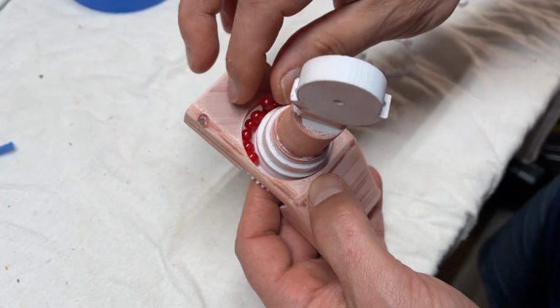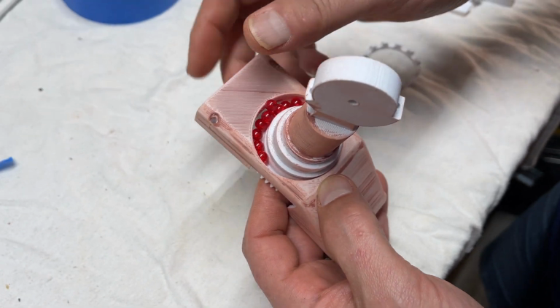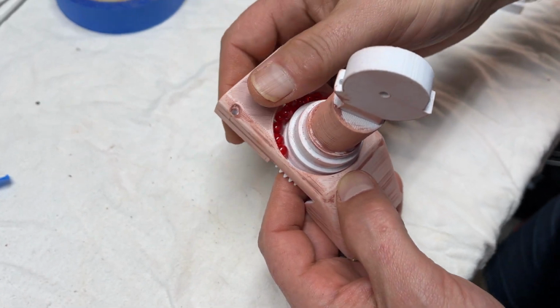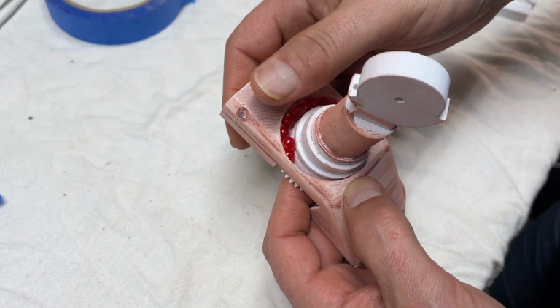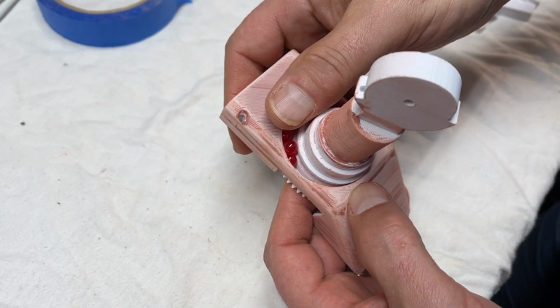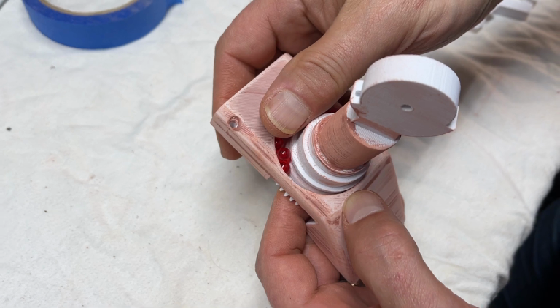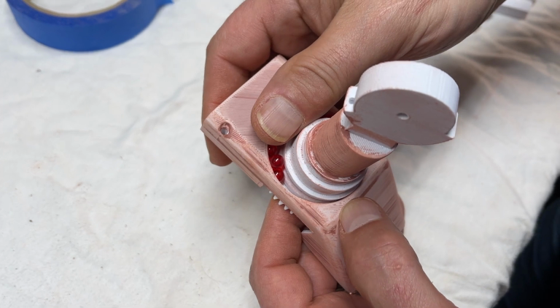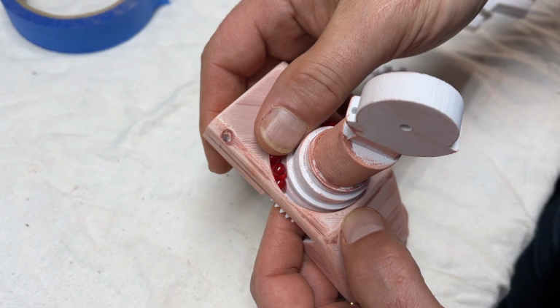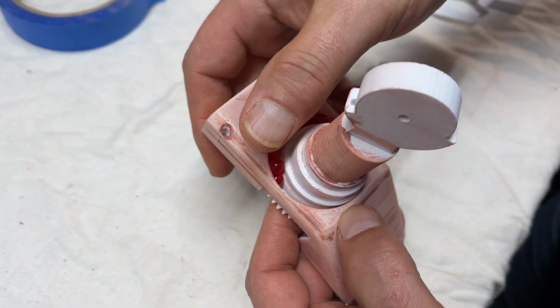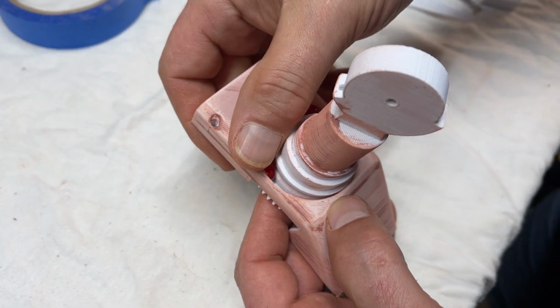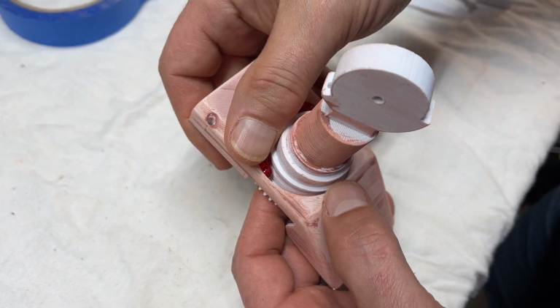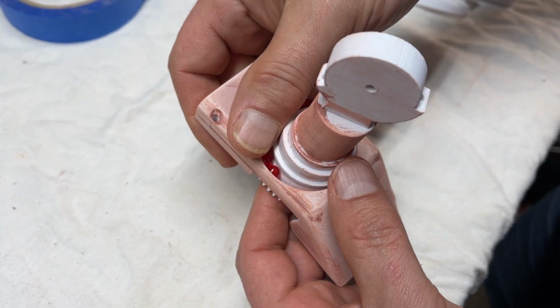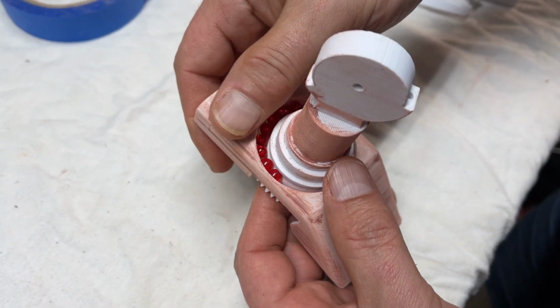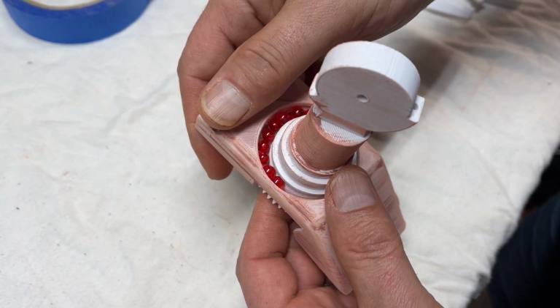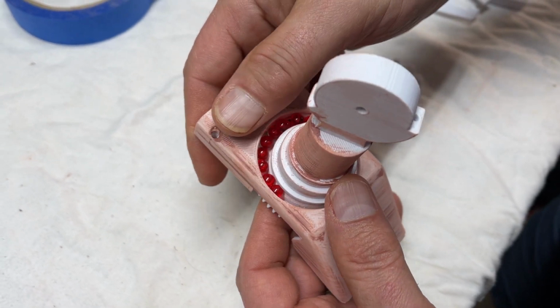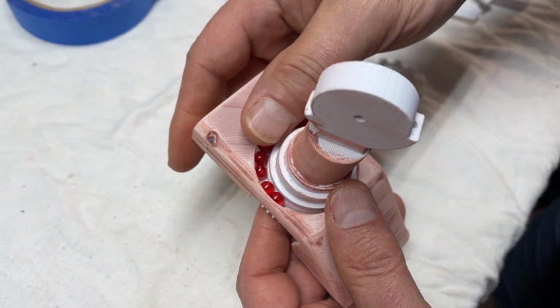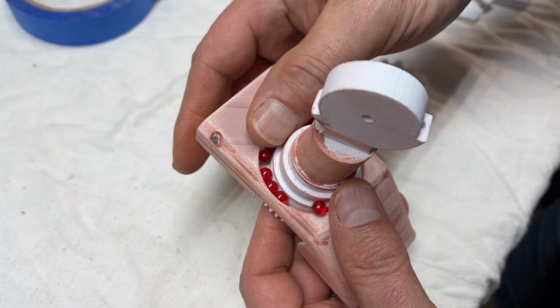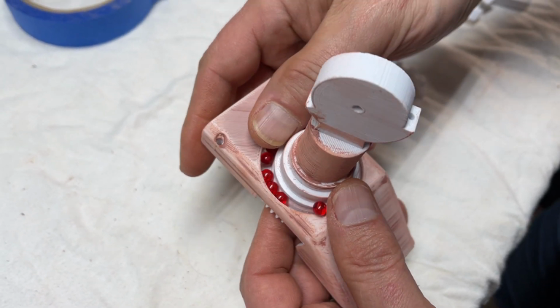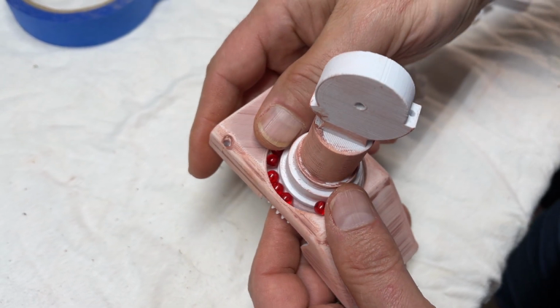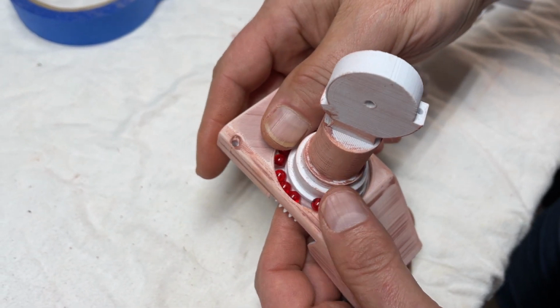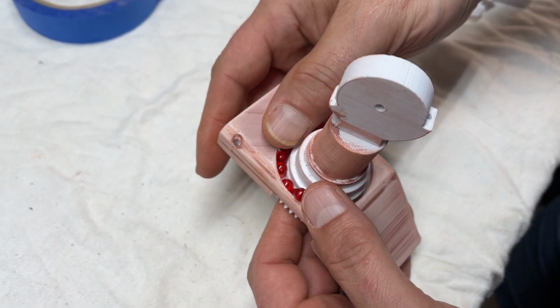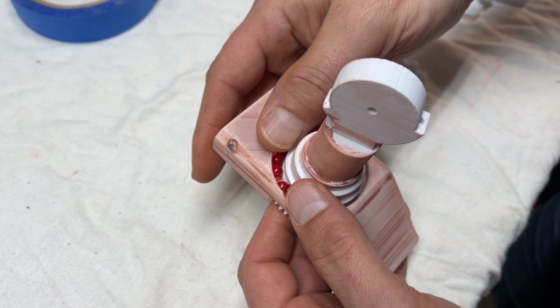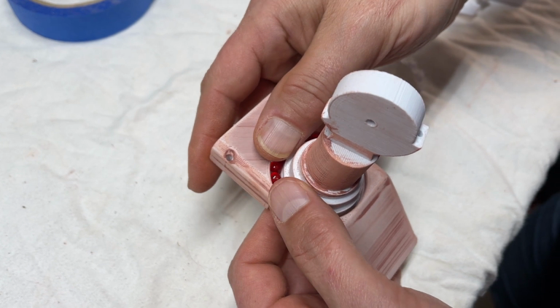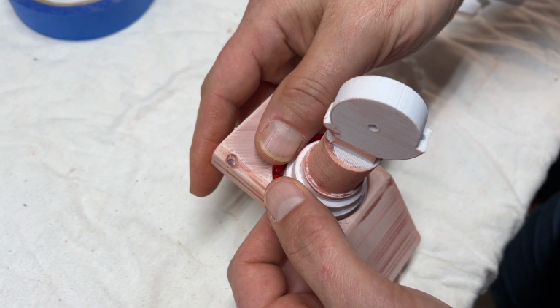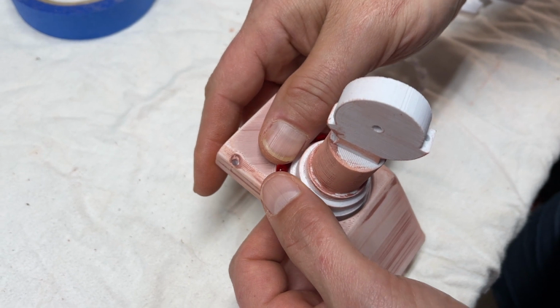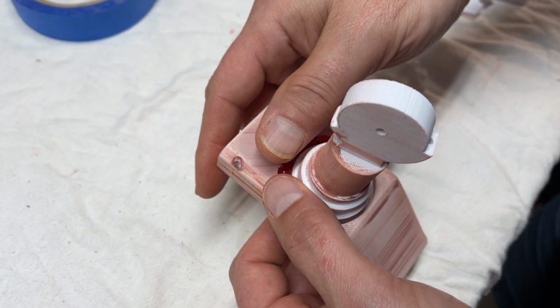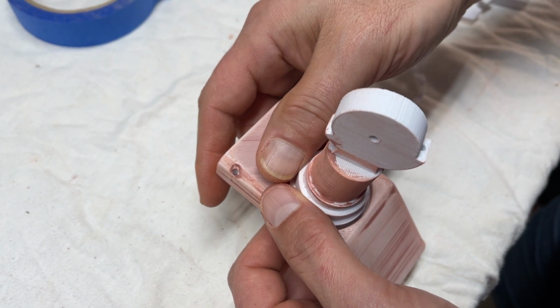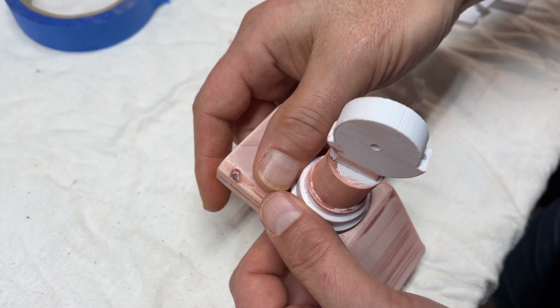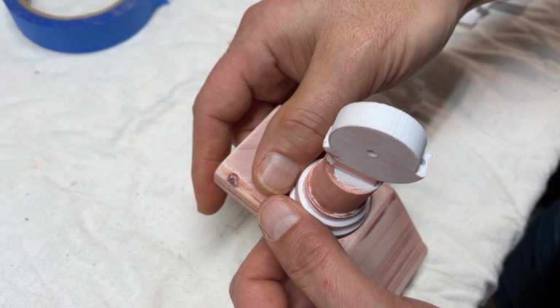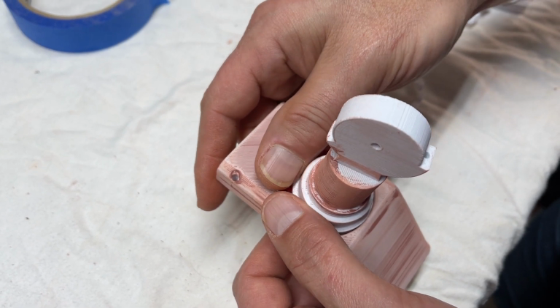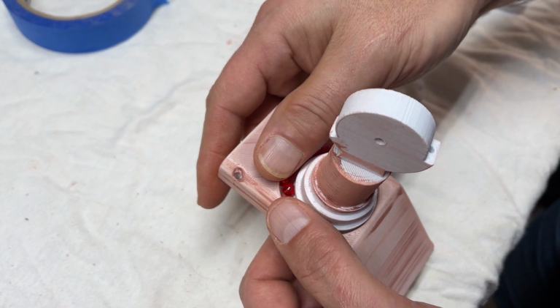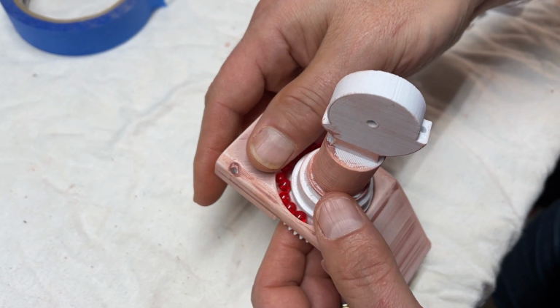This is the magic part — you kind of press down on them and wiggle a little bit, then twist until they all snap into shape.